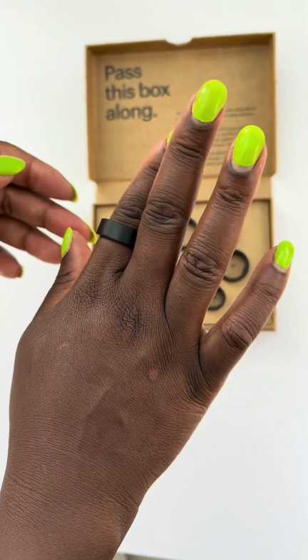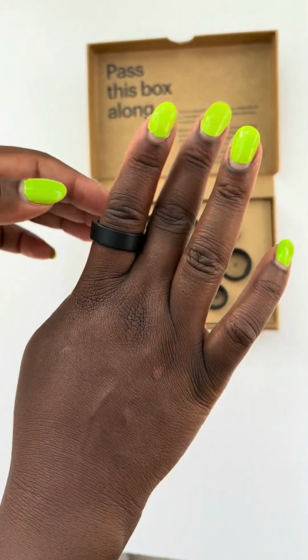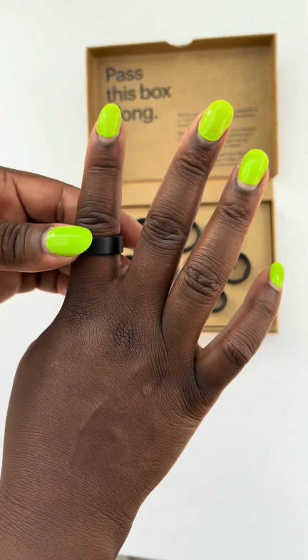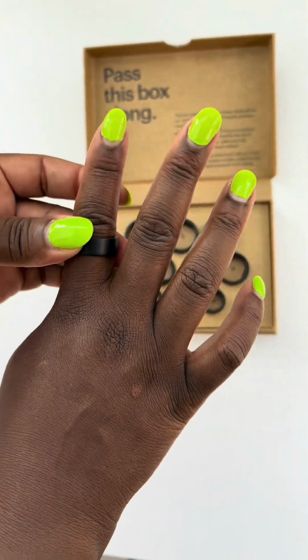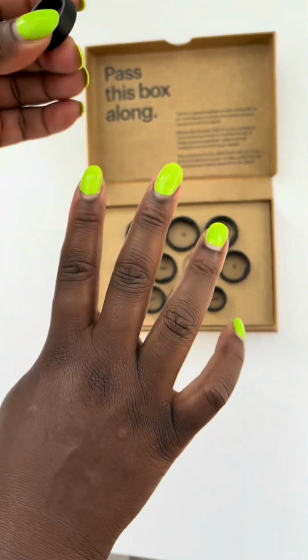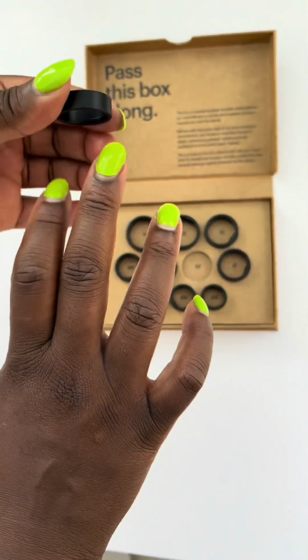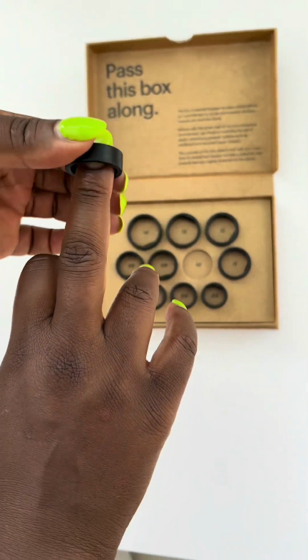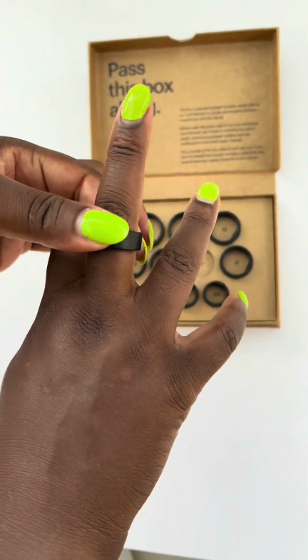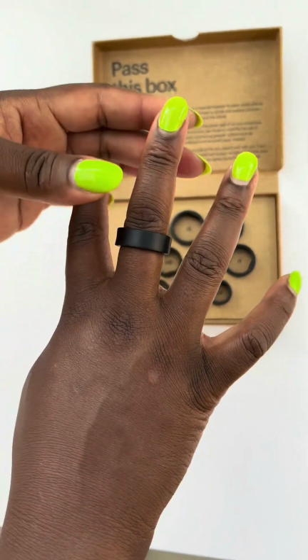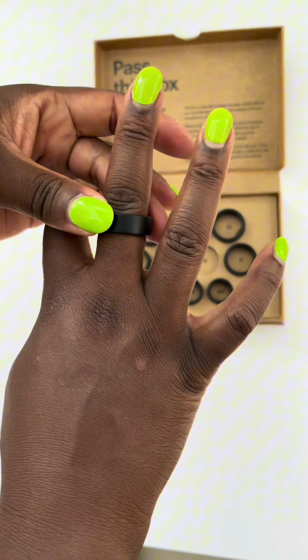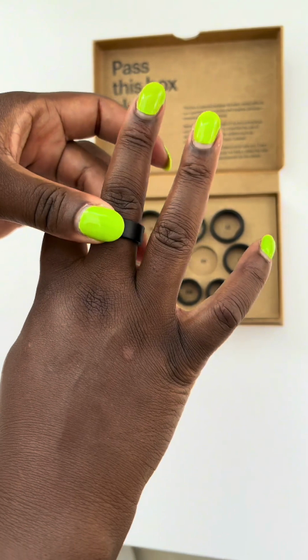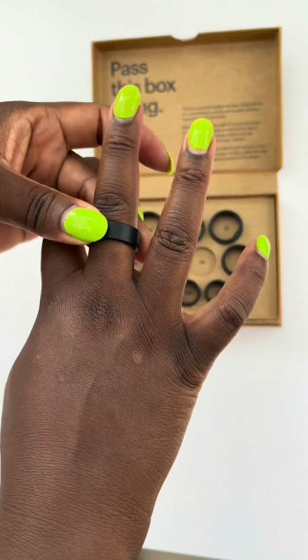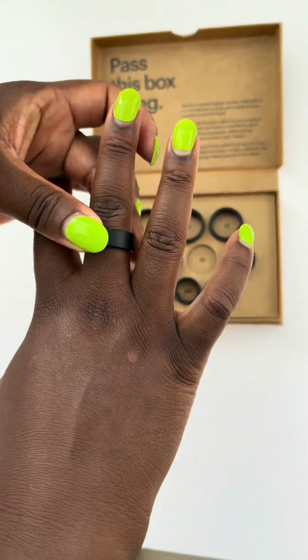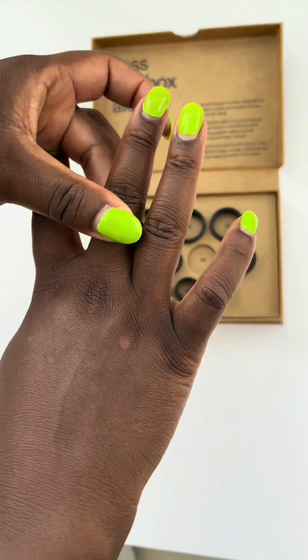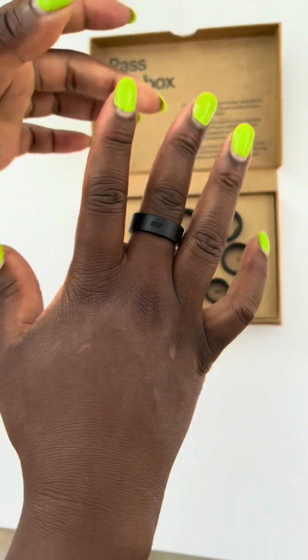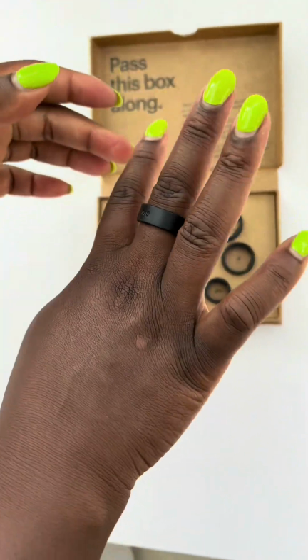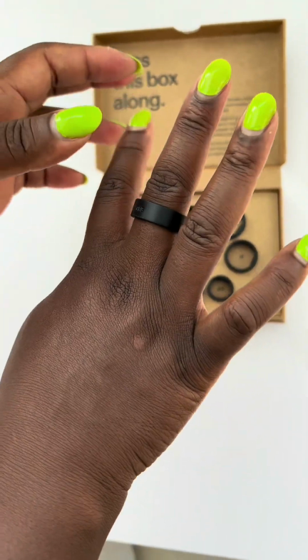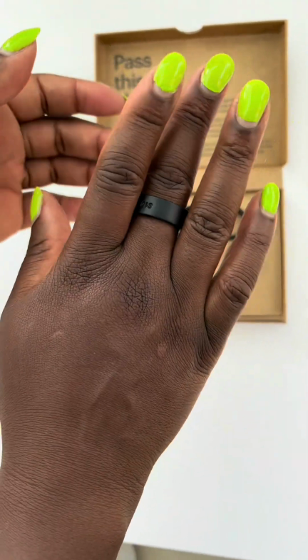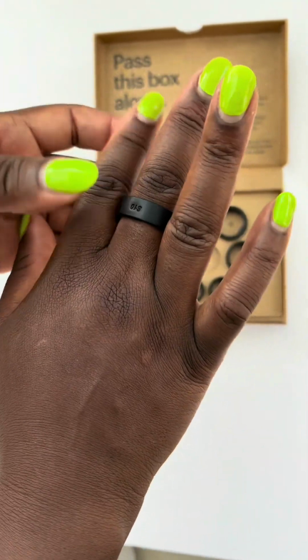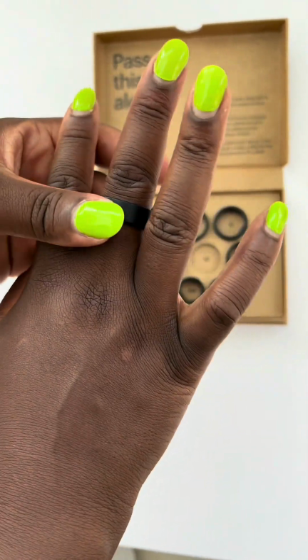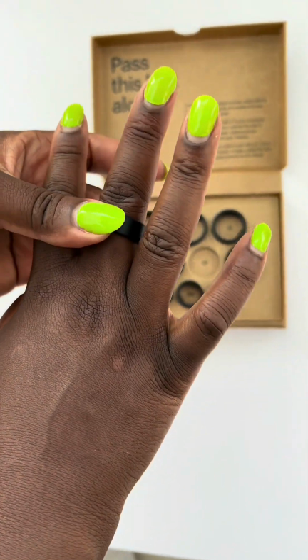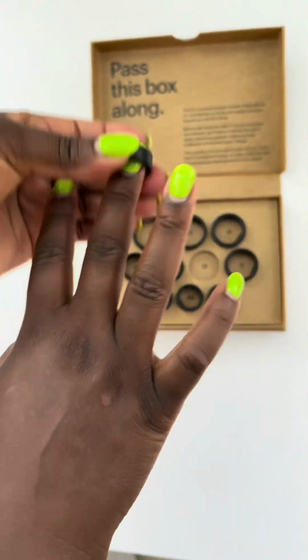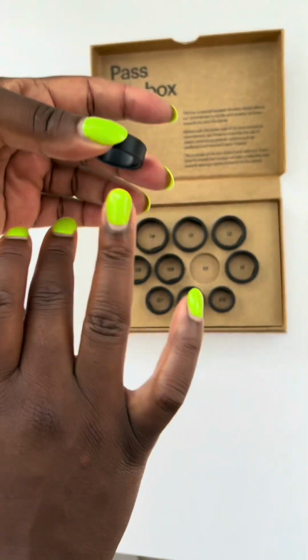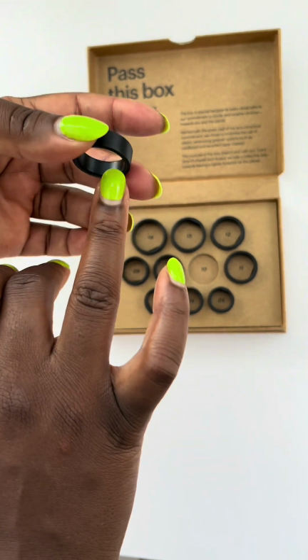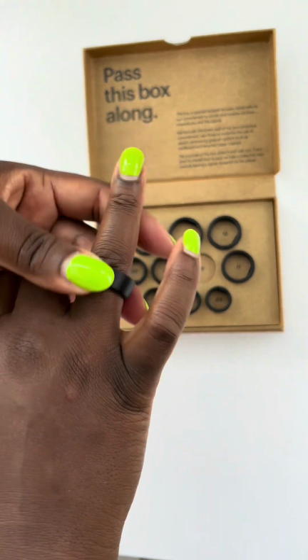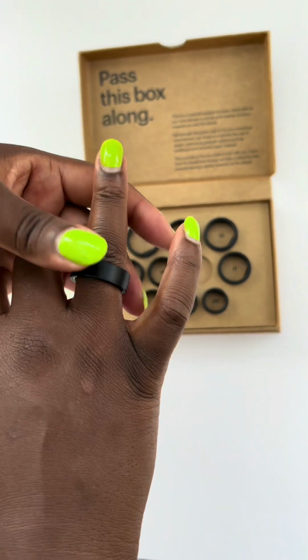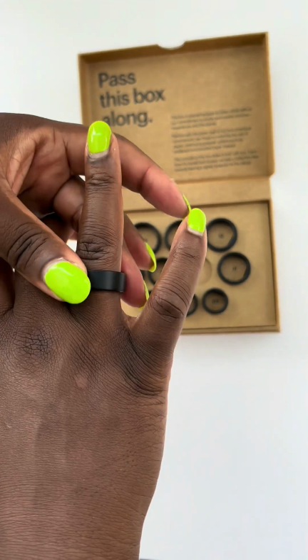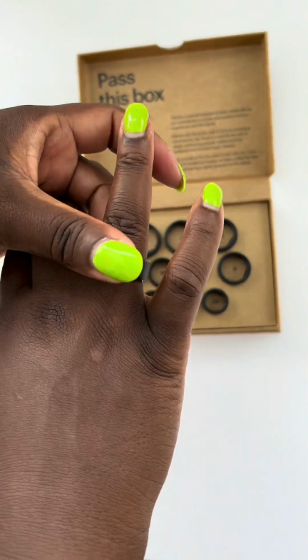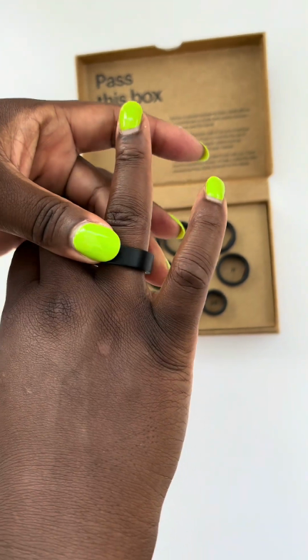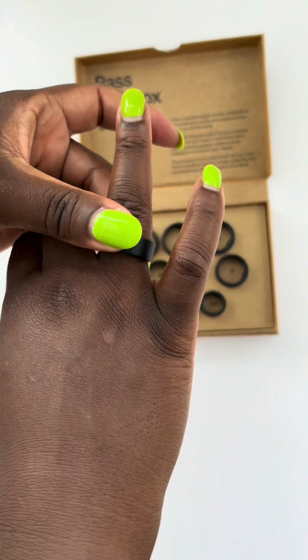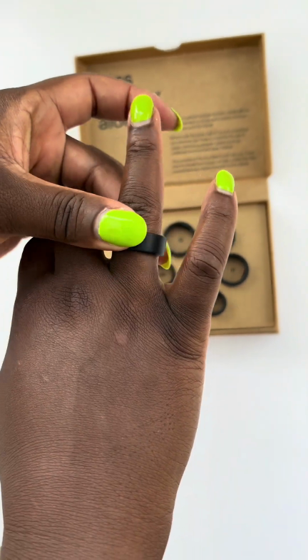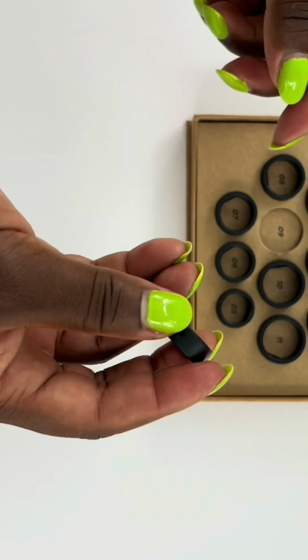For most people, the middle finger gives the best fit and the most consistent readings. If you plan to wear it on your index finger, test that one after.